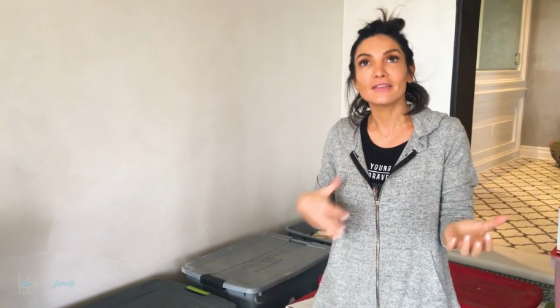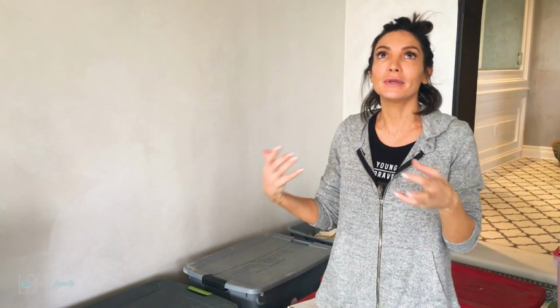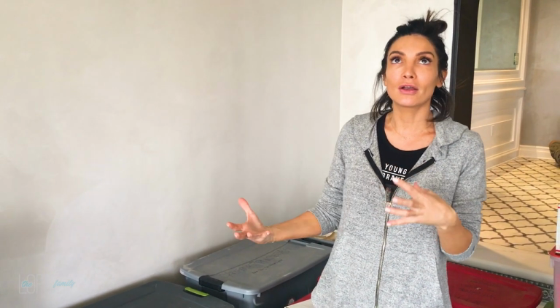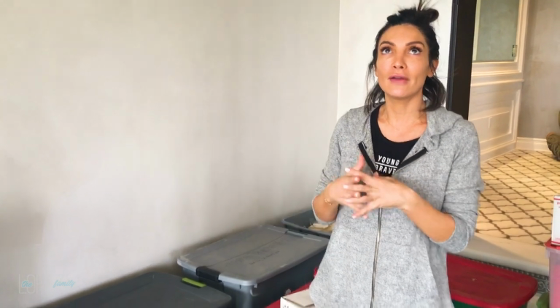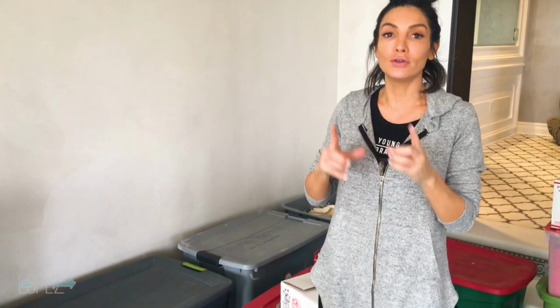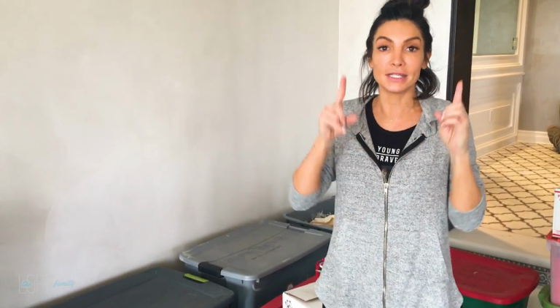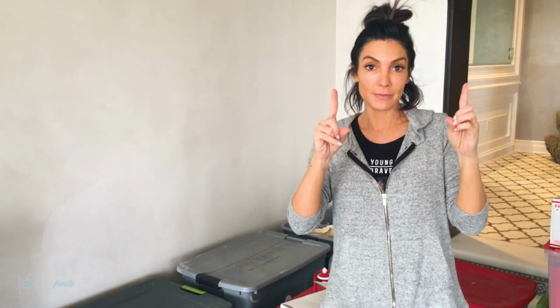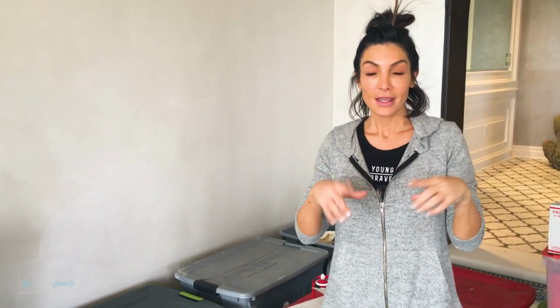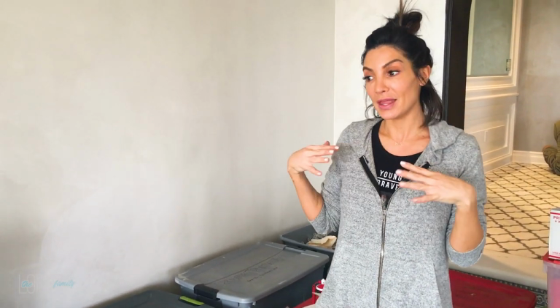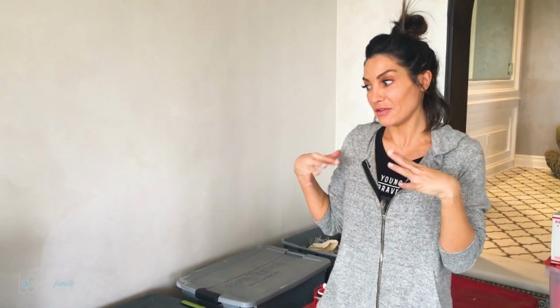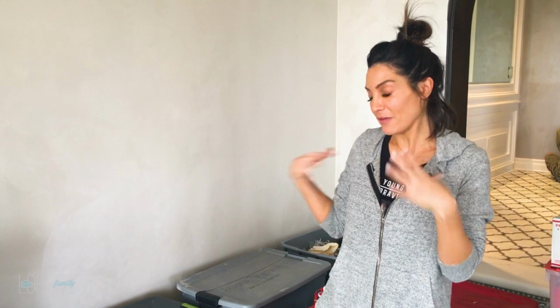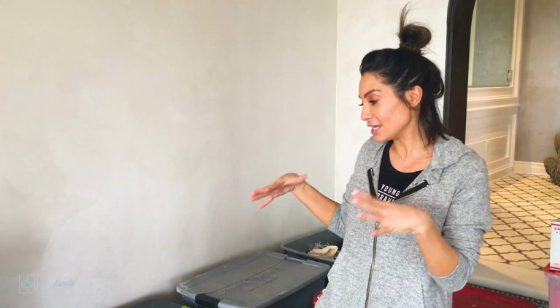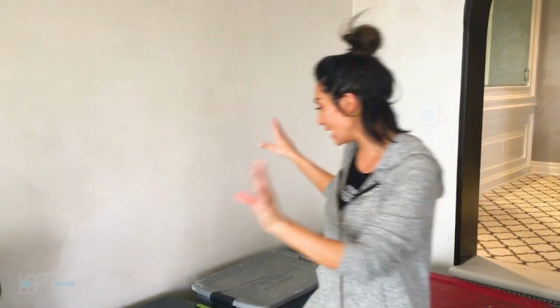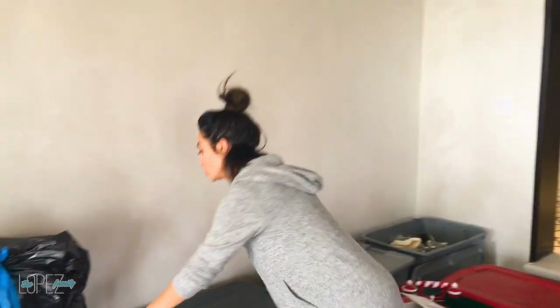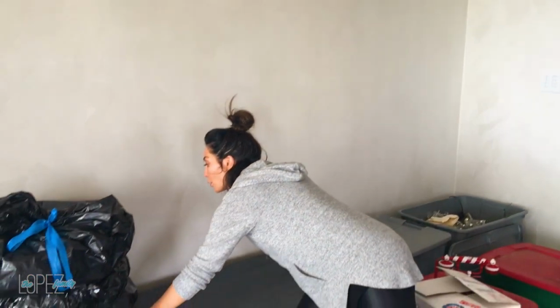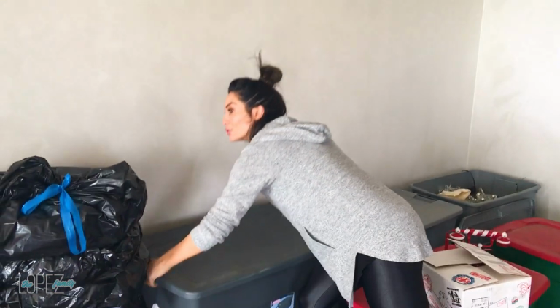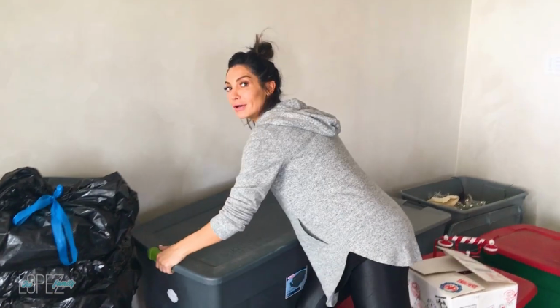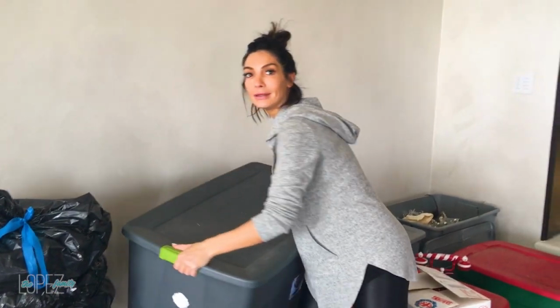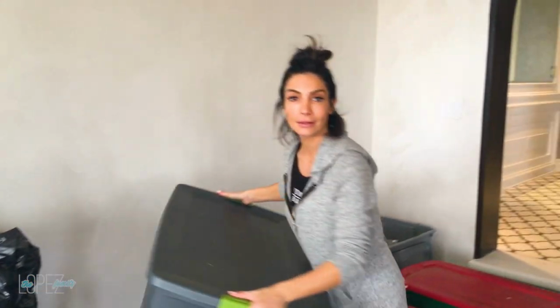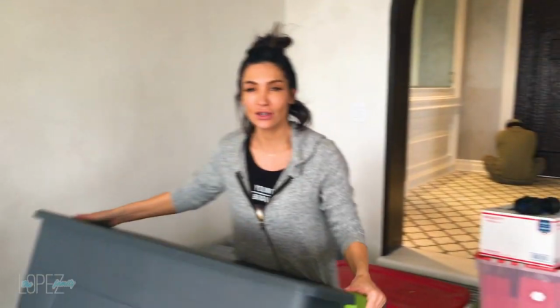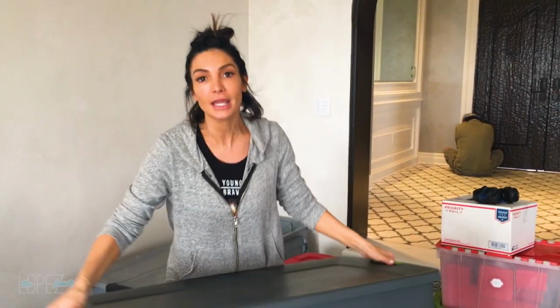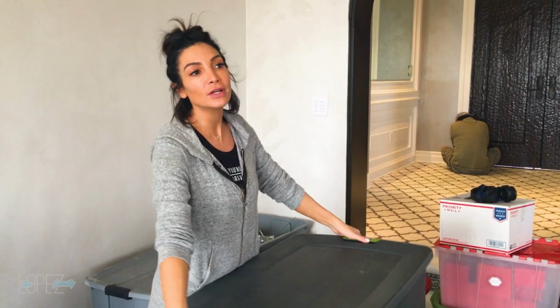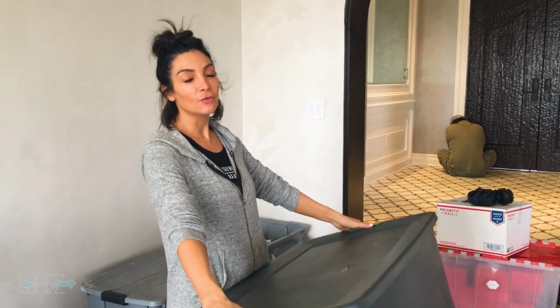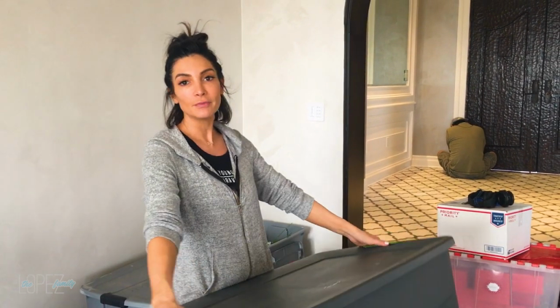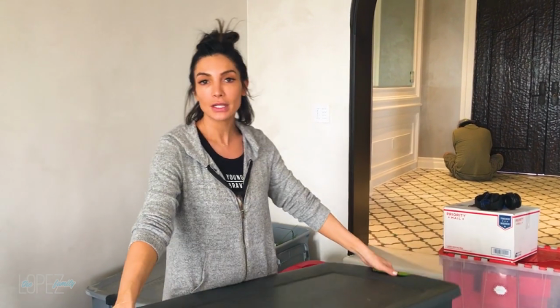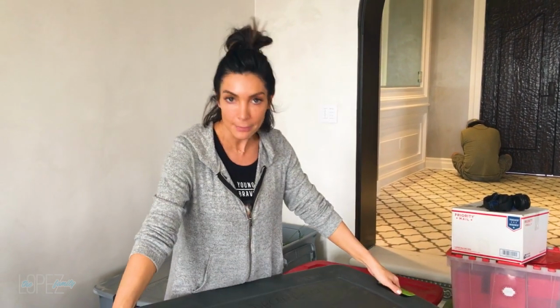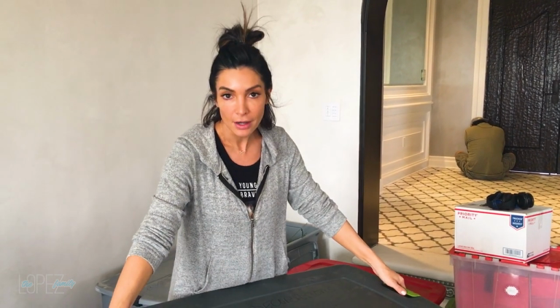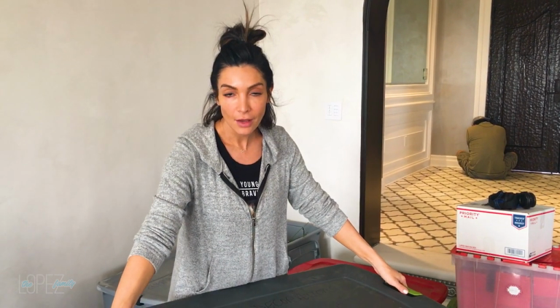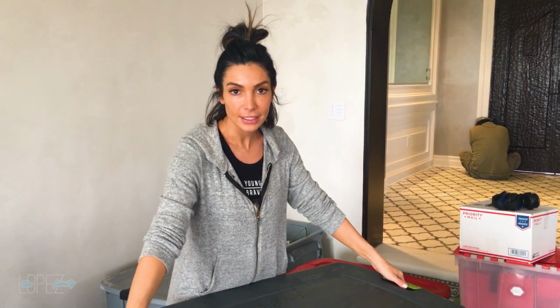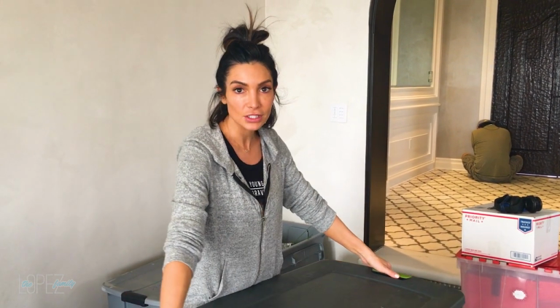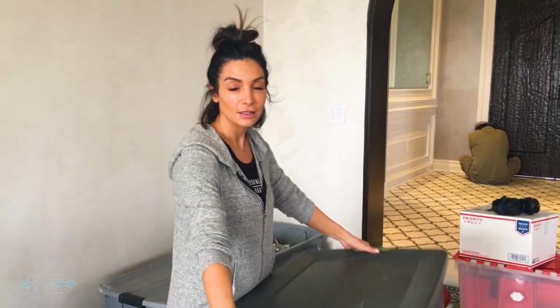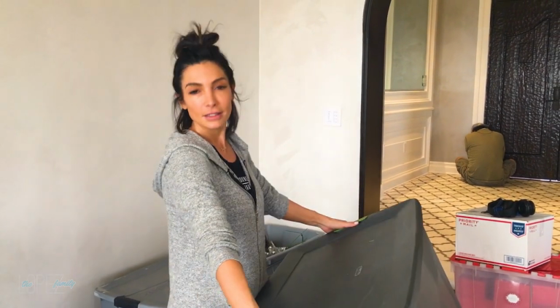I emptied one bin — I get so excited when I empty bins because I feel like I'm making progress. However, I've only emptied one bin. My favorite thing is when I get to remove a bin. I still have nothing together — I've wasted about 45 minutes trying to remember how I had things last year. Realness!